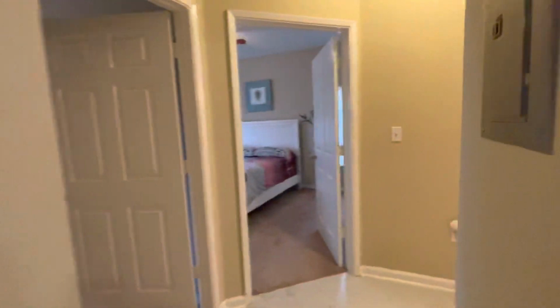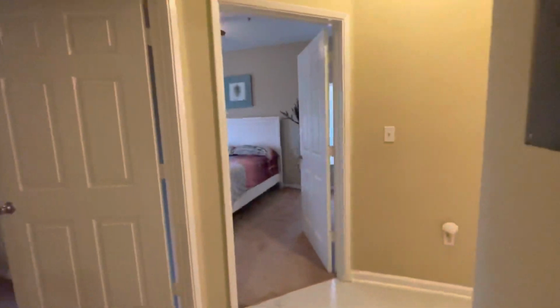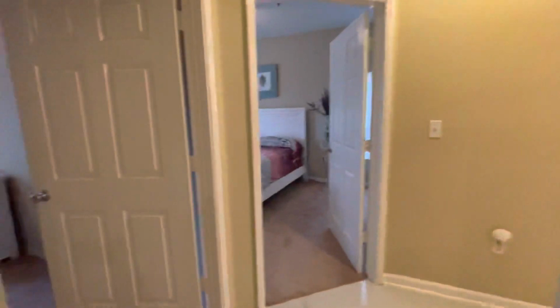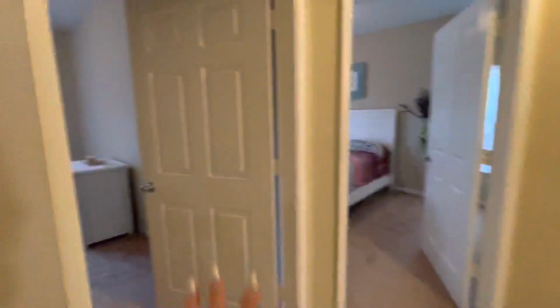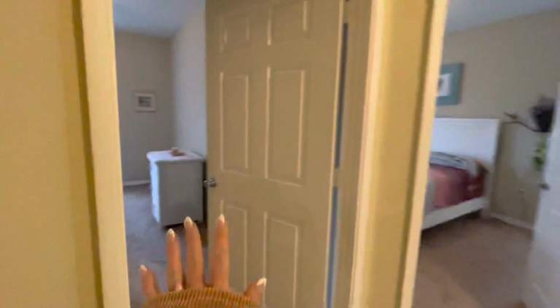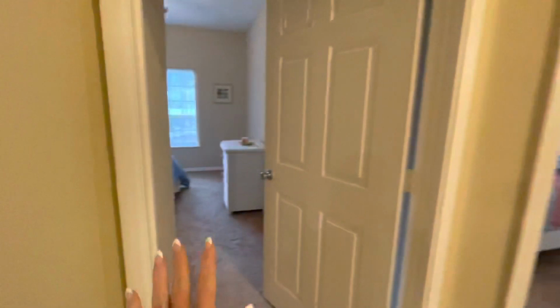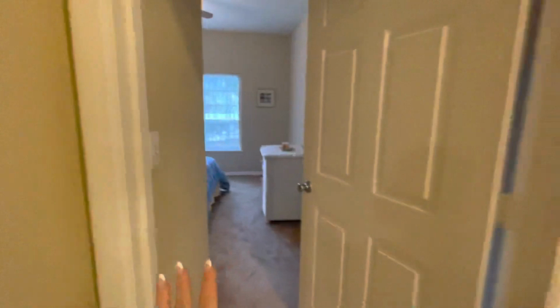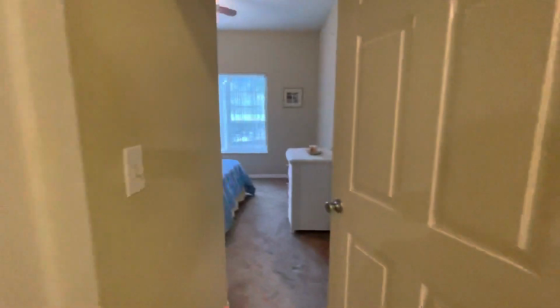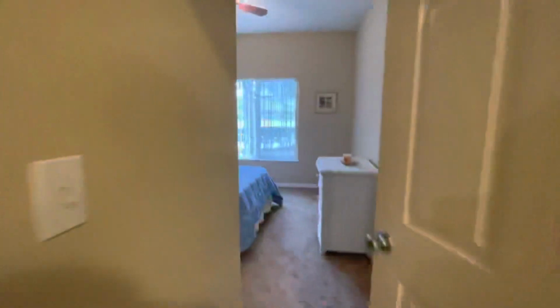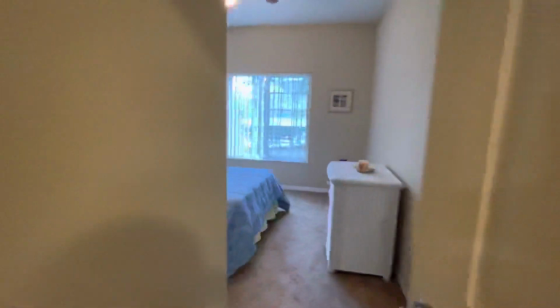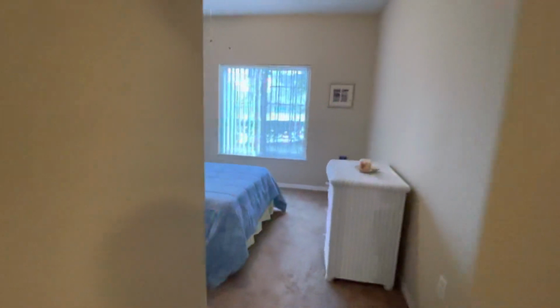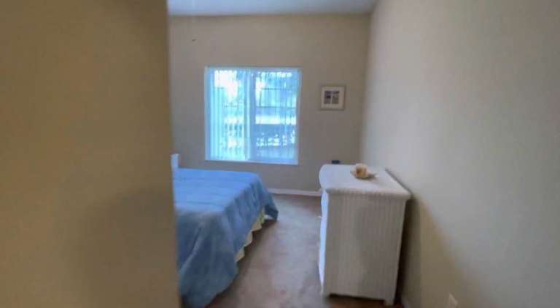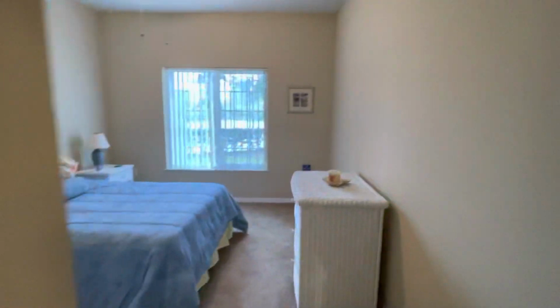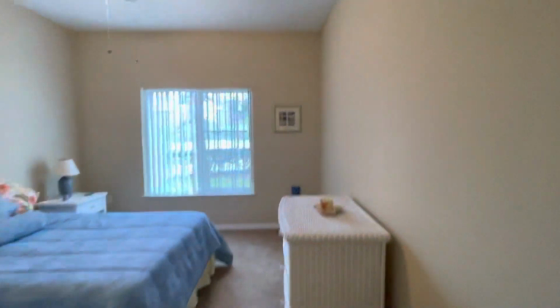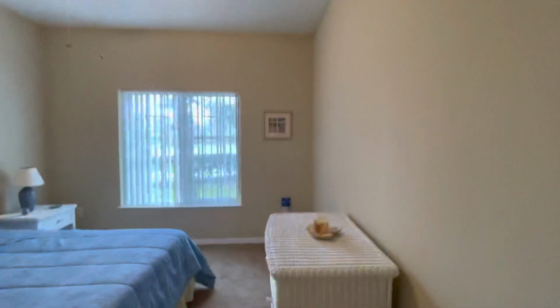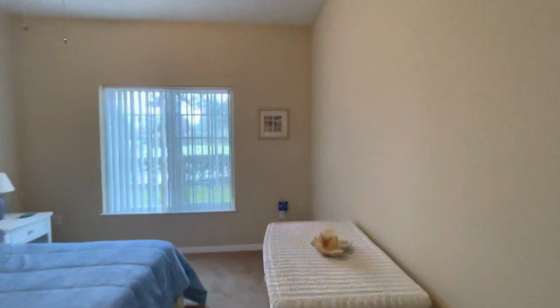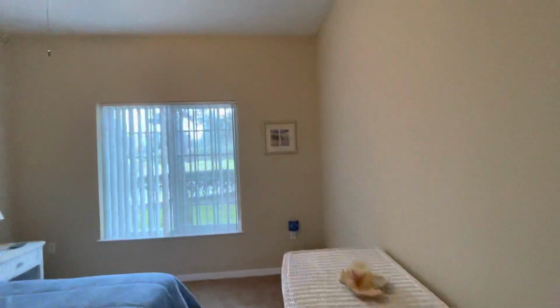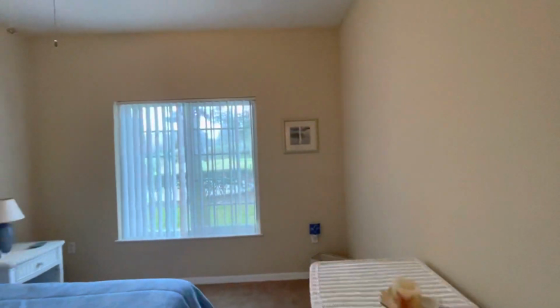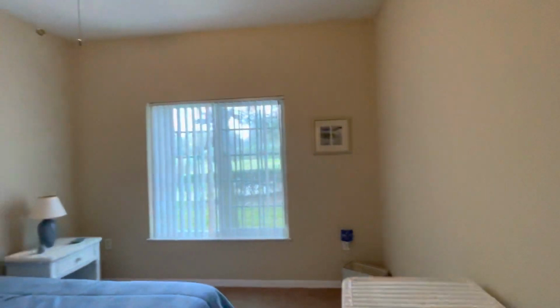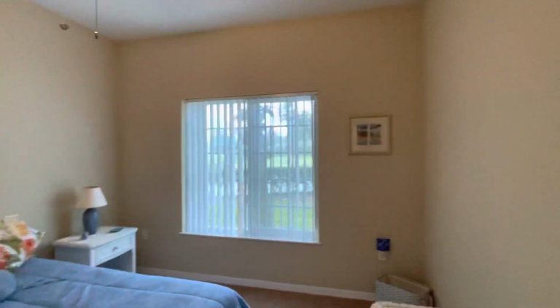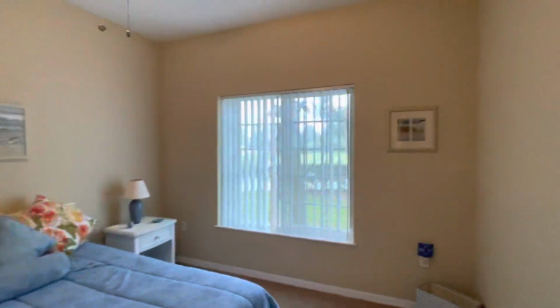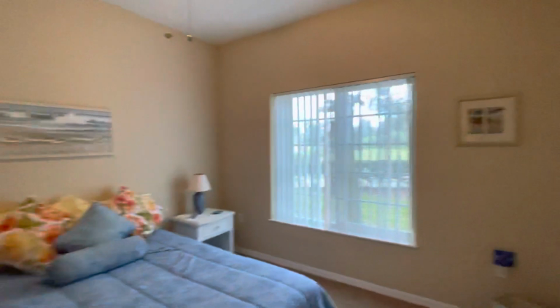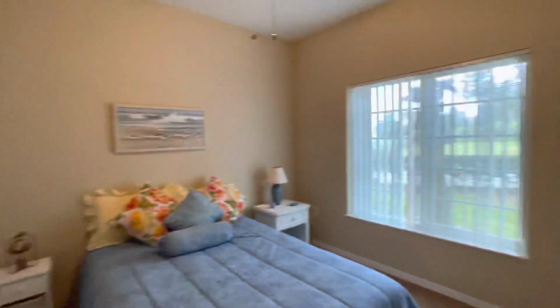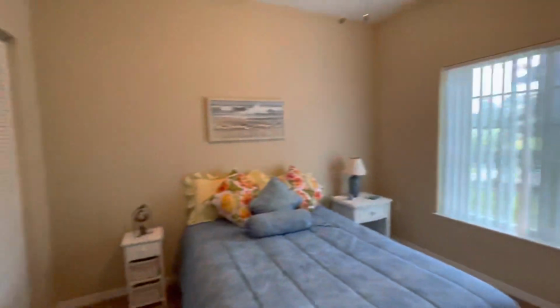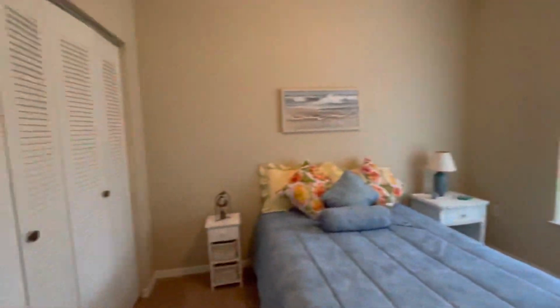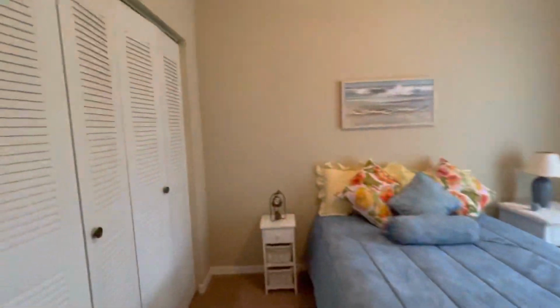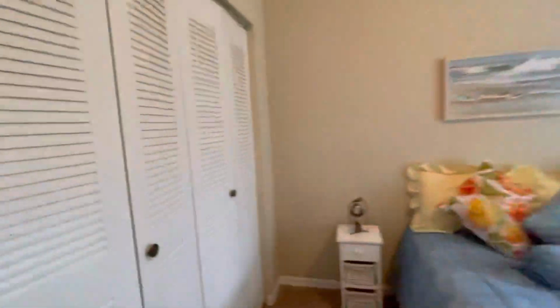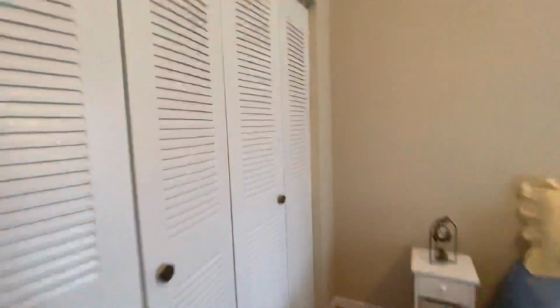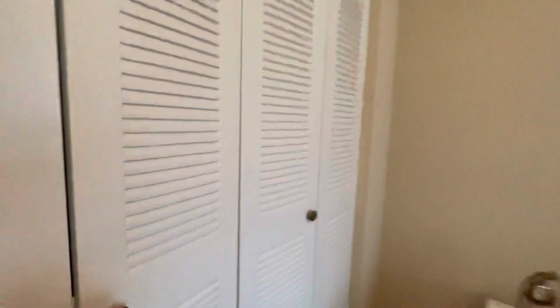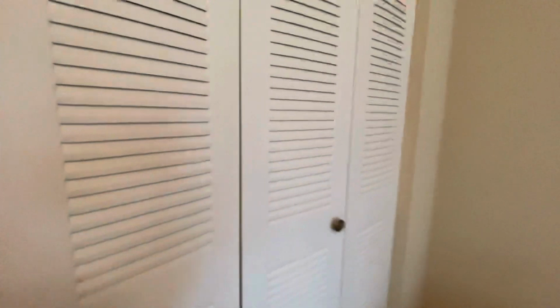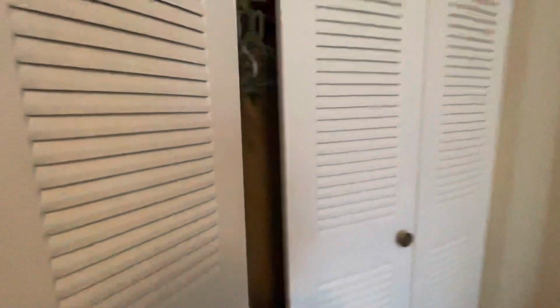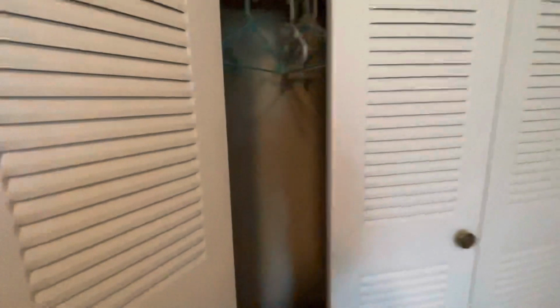We'll go to the left here first — this is the first bedroom. So this looks out back, just has a standard size closet.